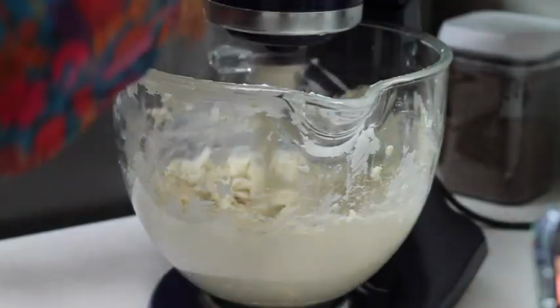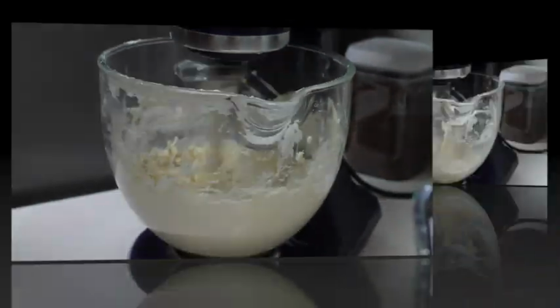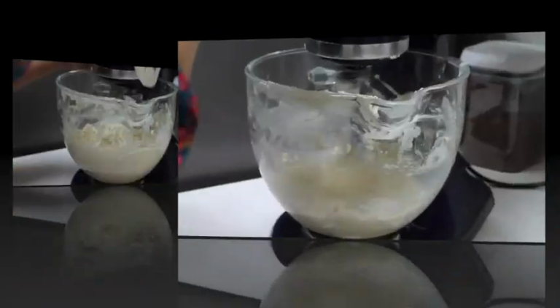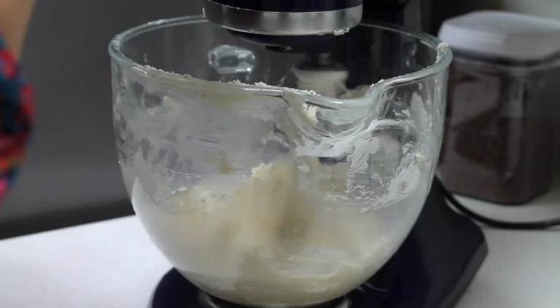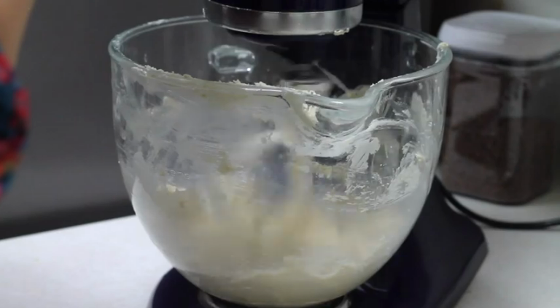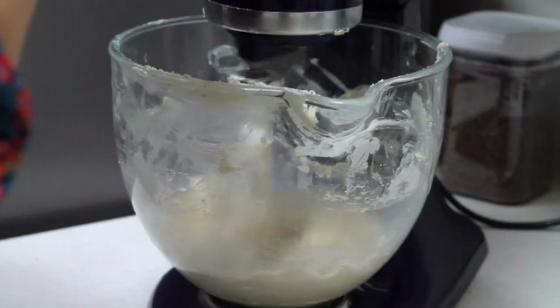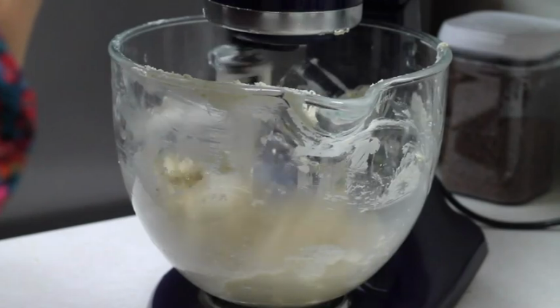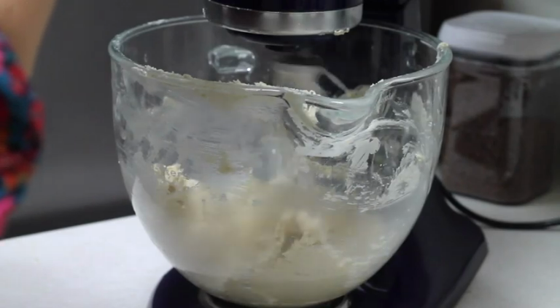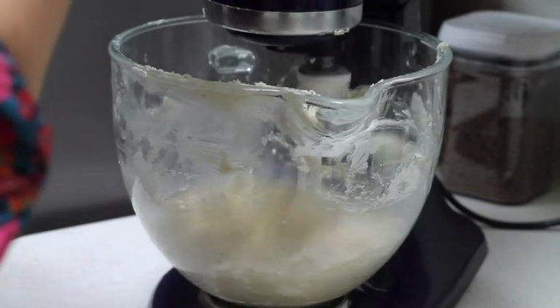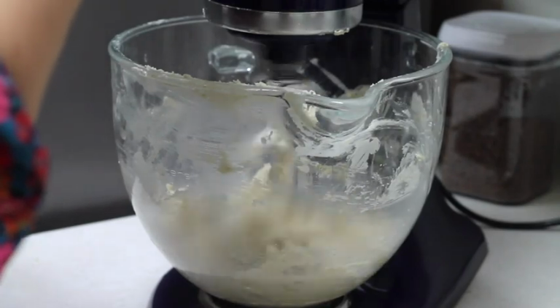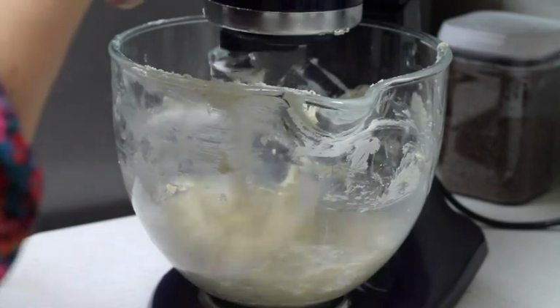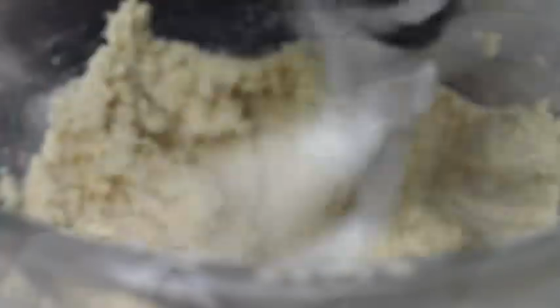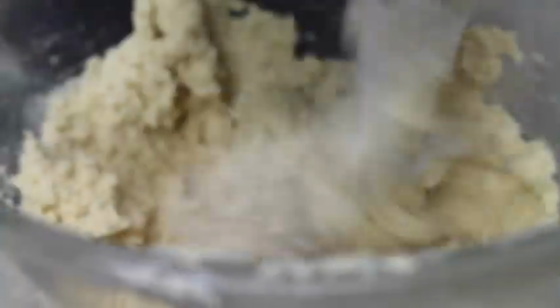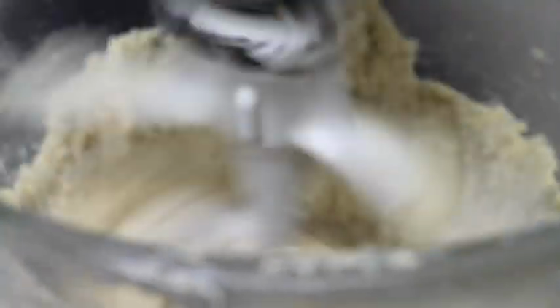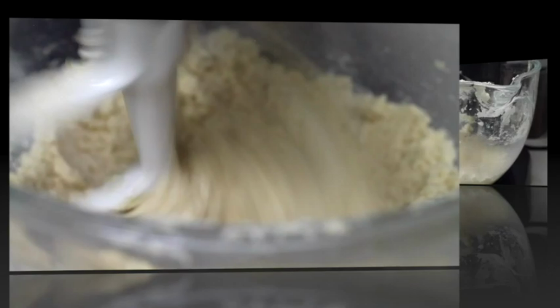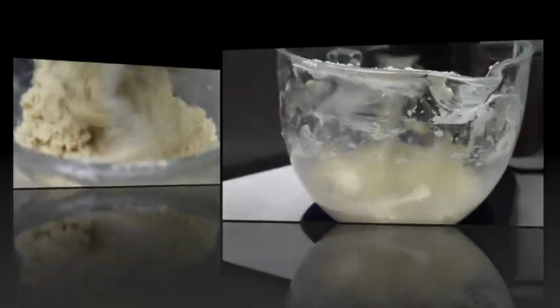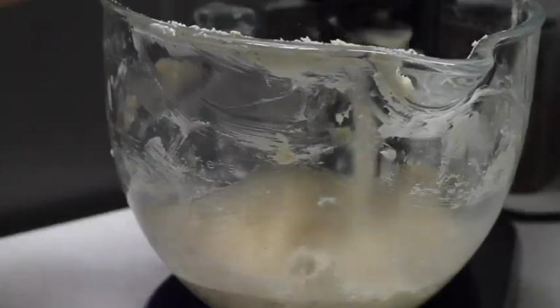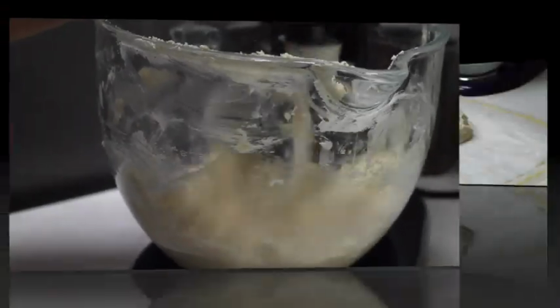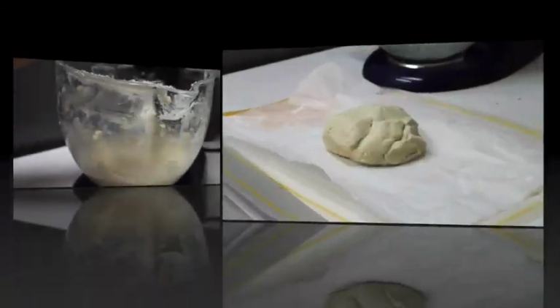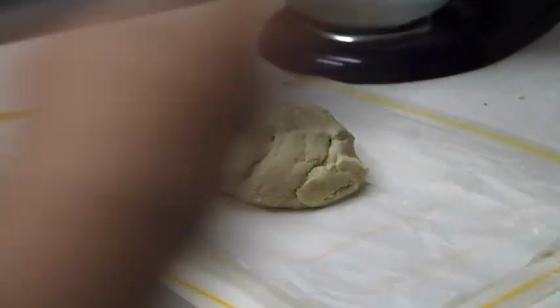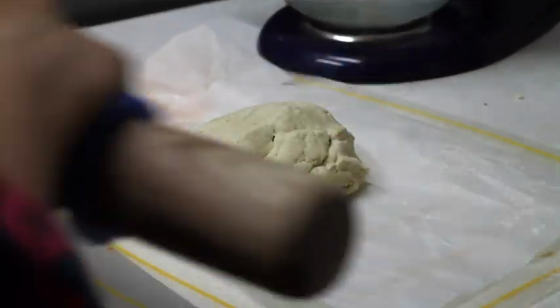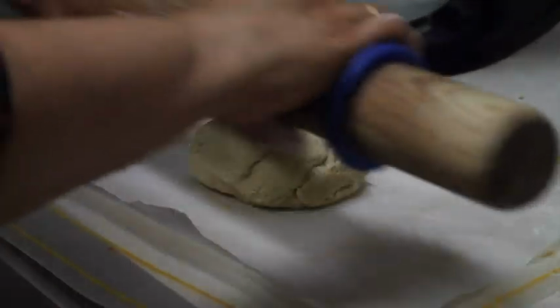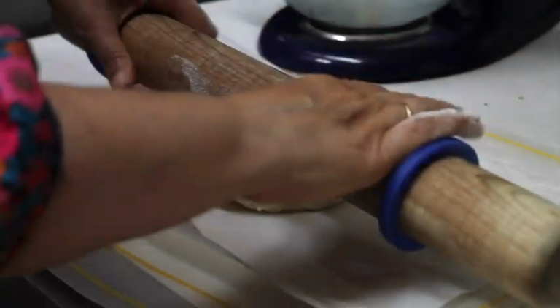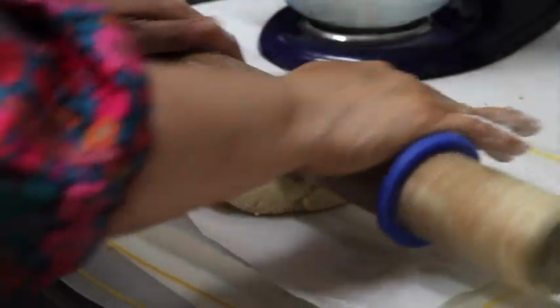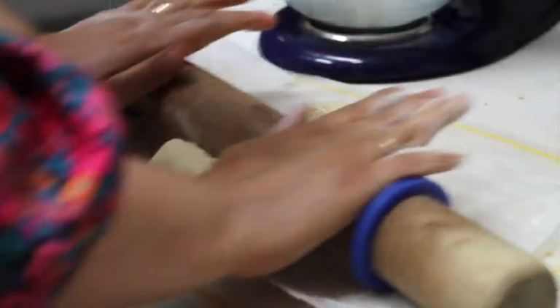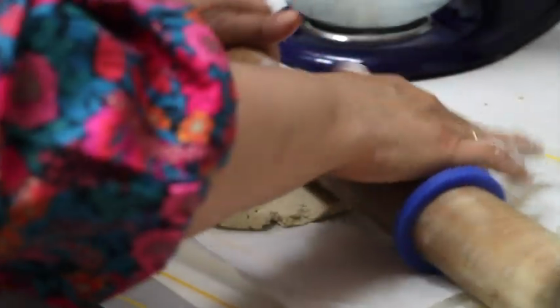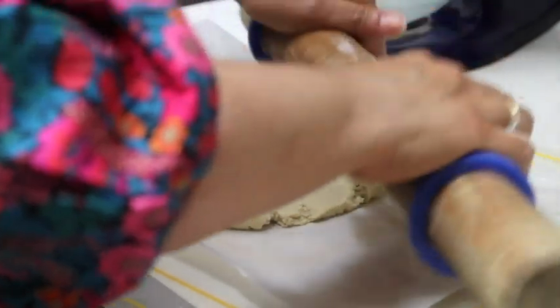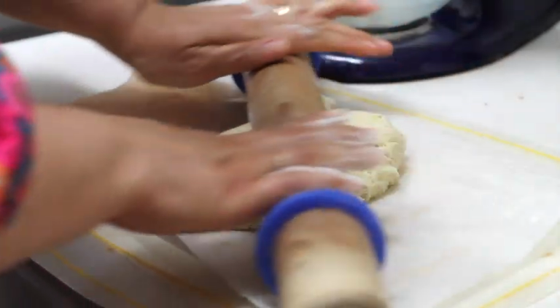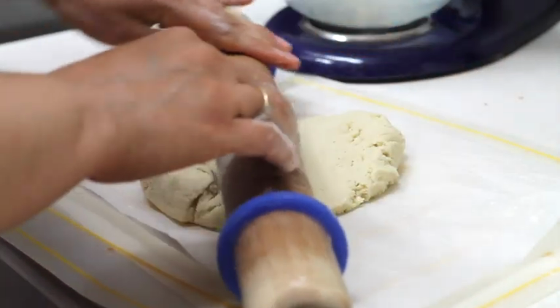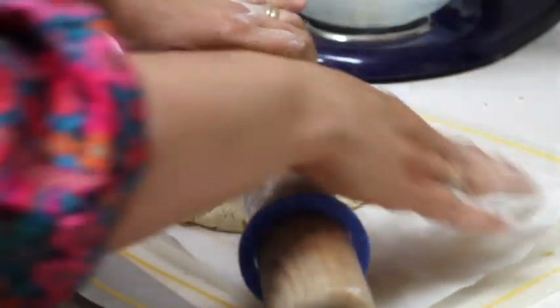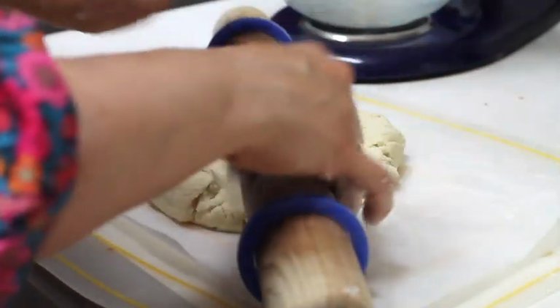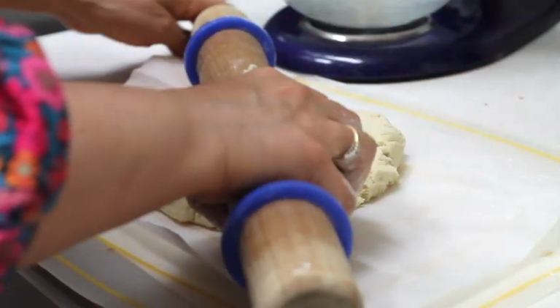When the dough starts coming out of the sides of the bowl, it means that your cookie dough is ready. Now I am going to roll out my cookie dough on a parchment paper.